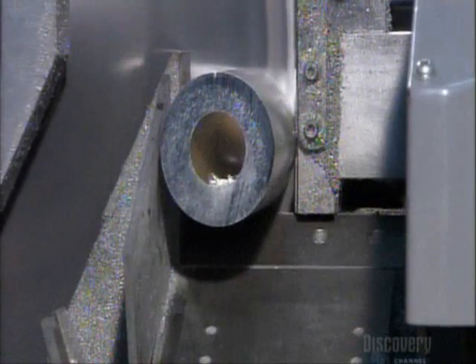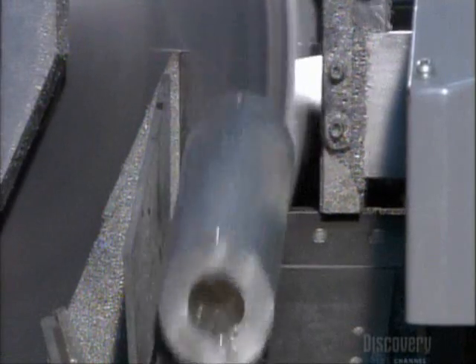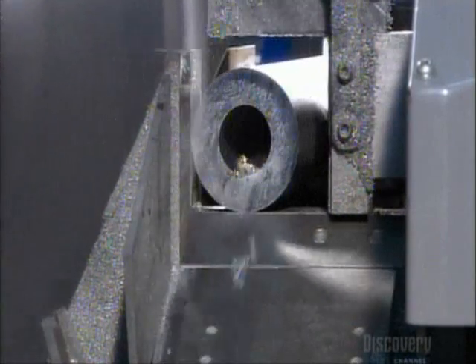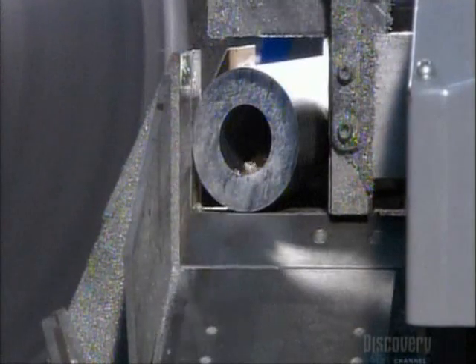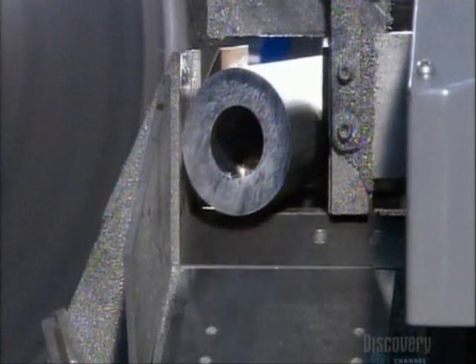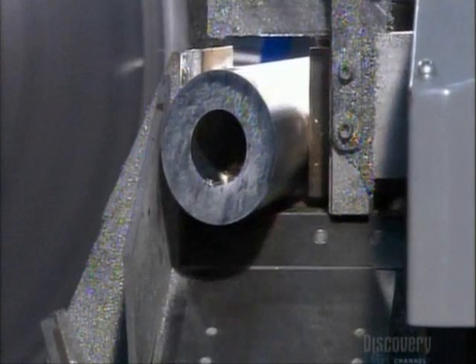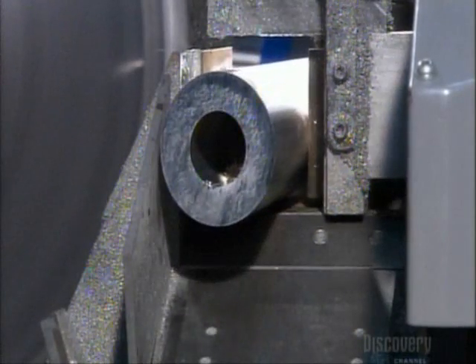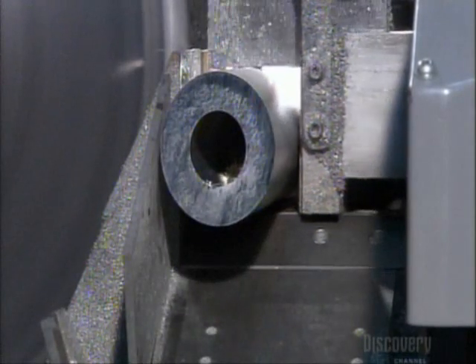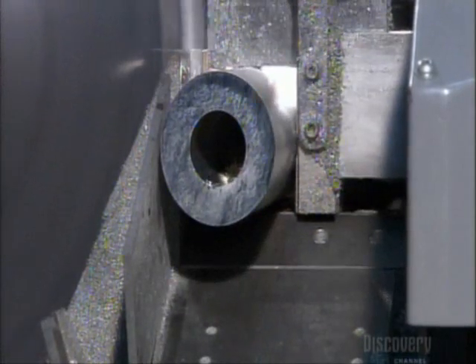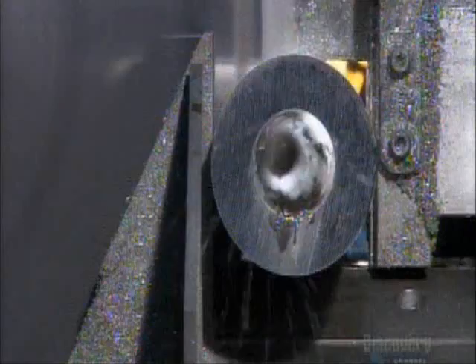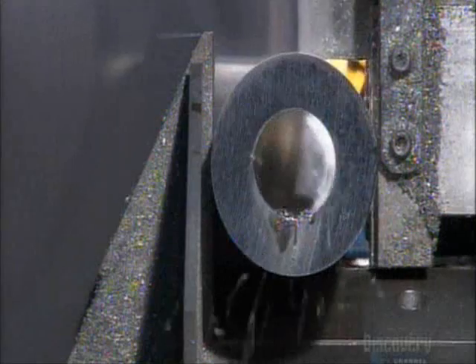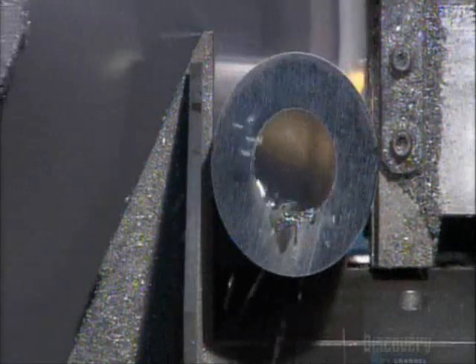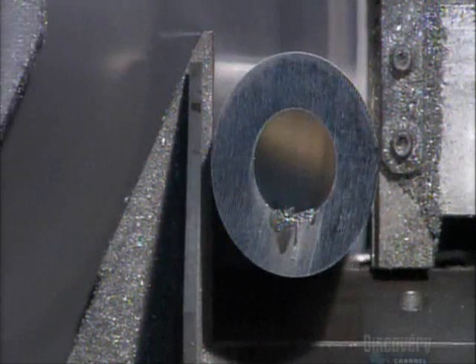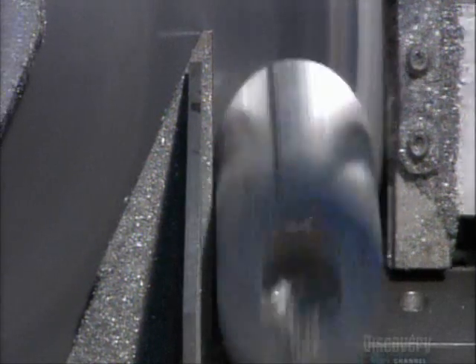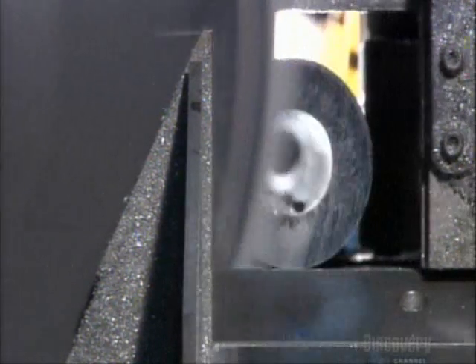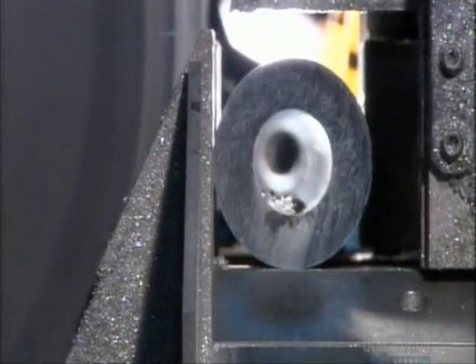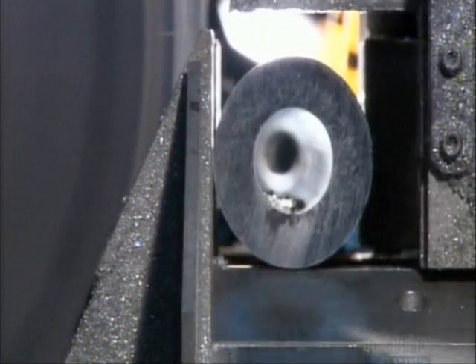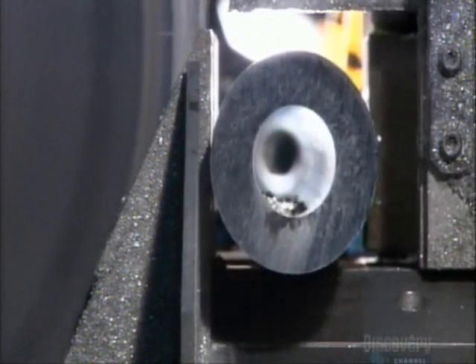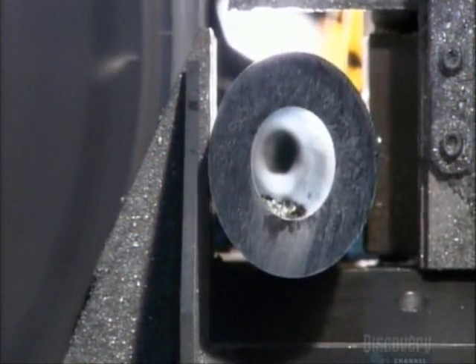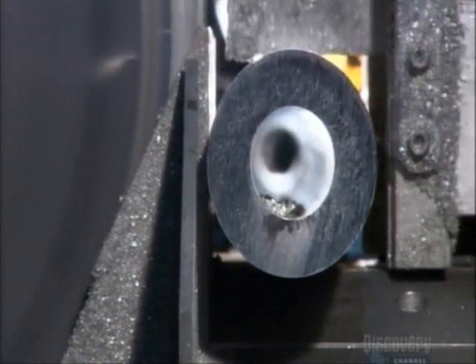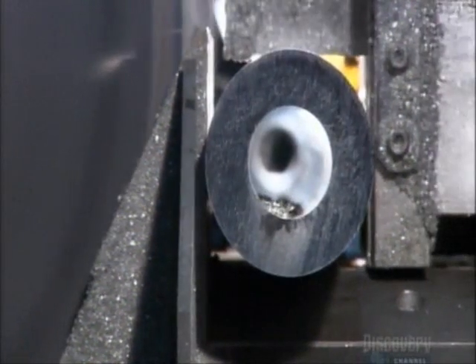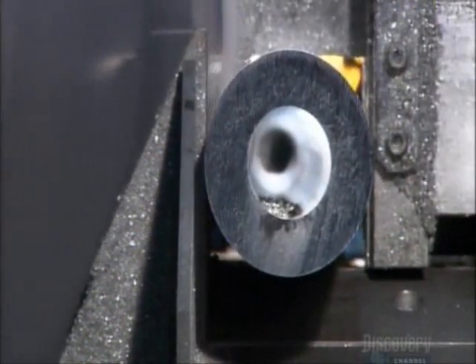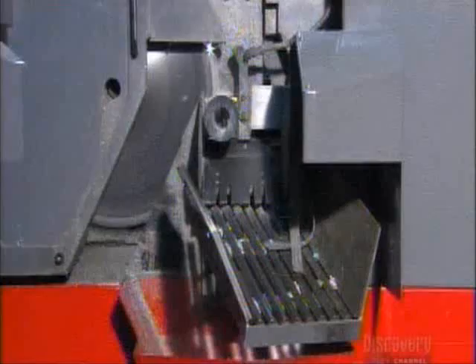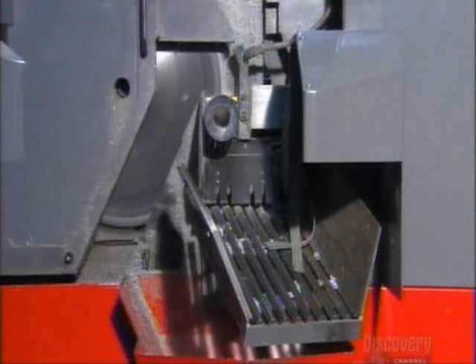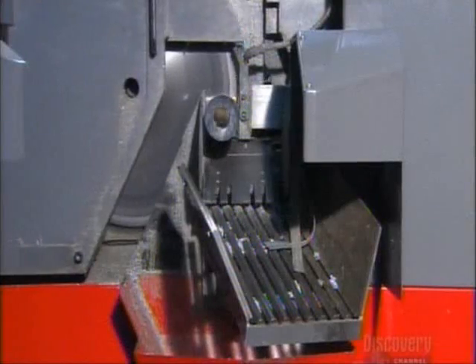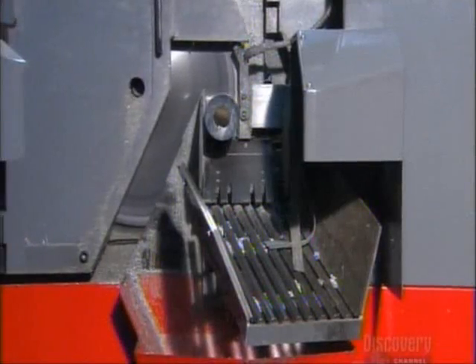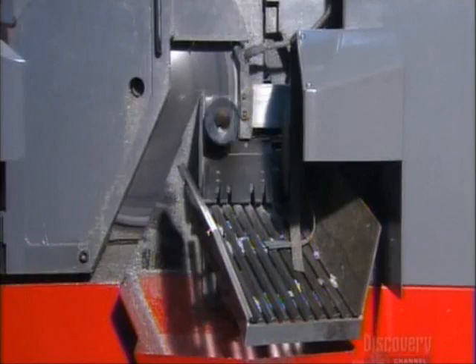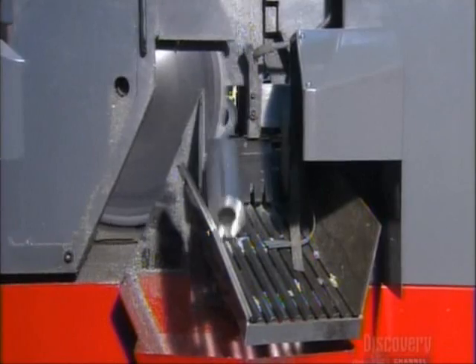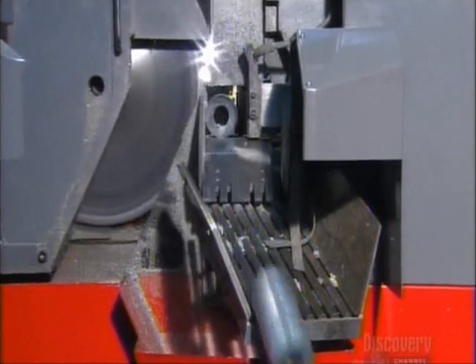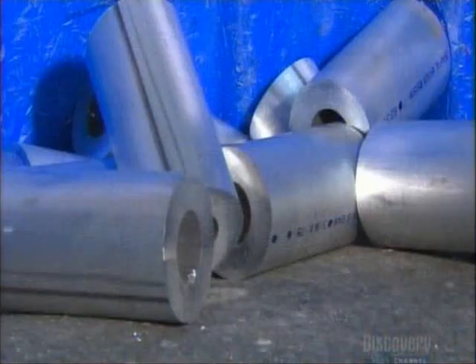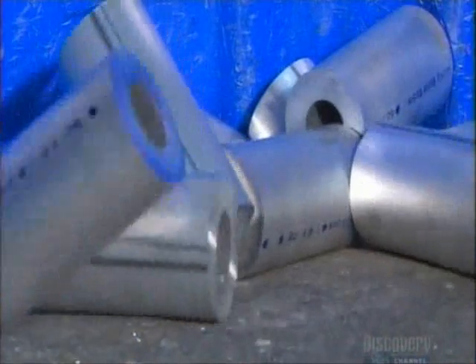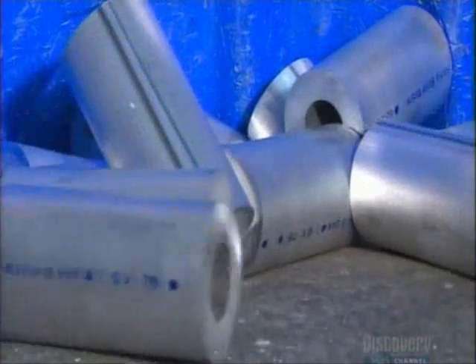Production begins with a long aluminum tube. A saw slices off 16-centimeter pieces called blanks. Just one tube makes about 46 blanks.